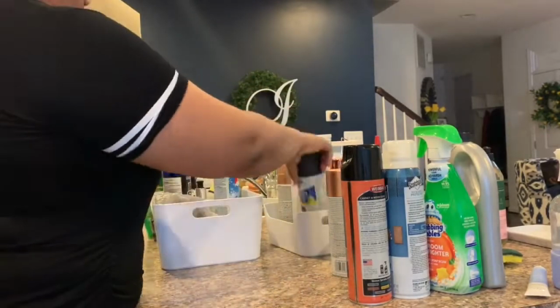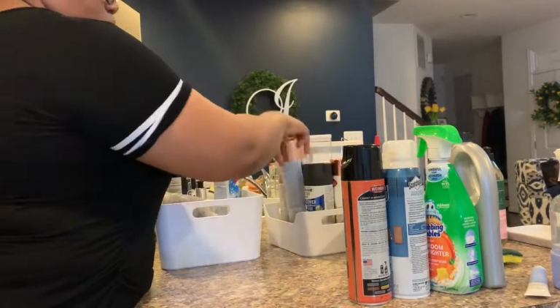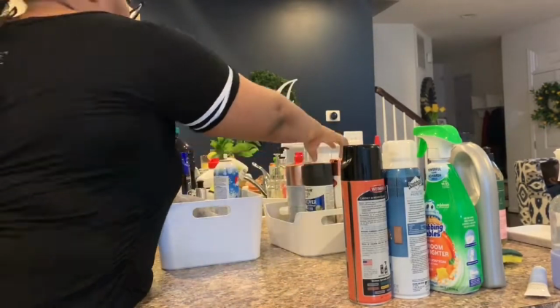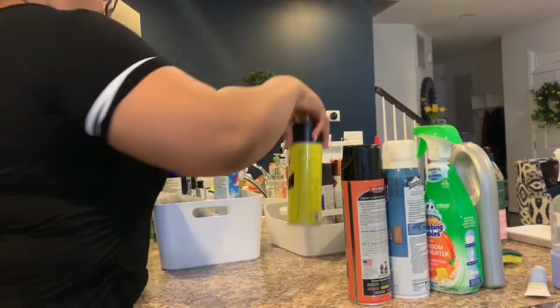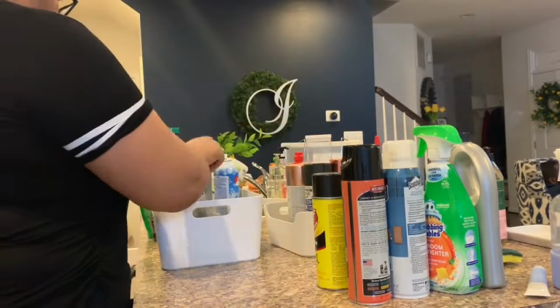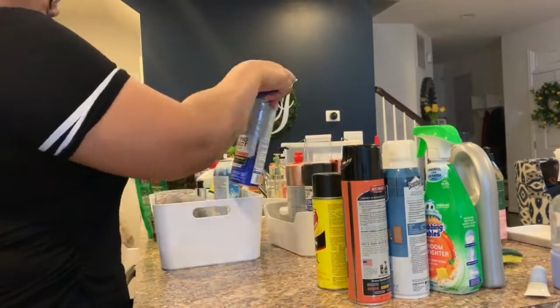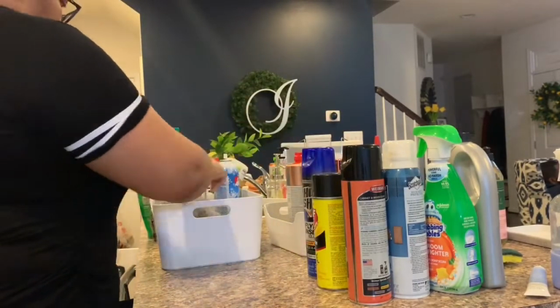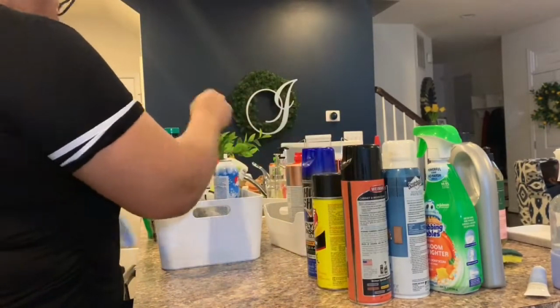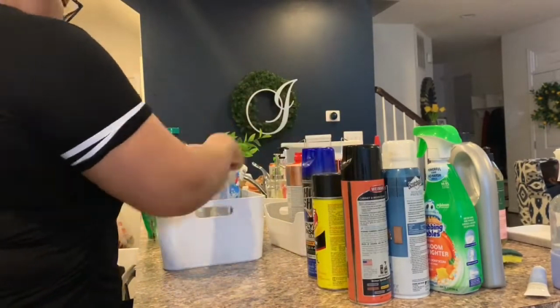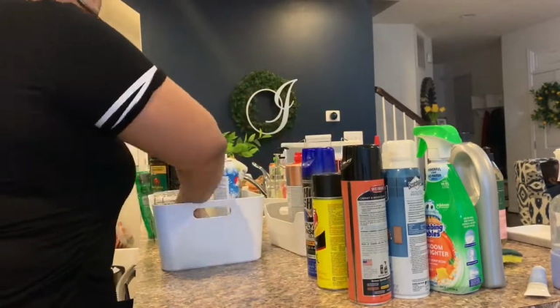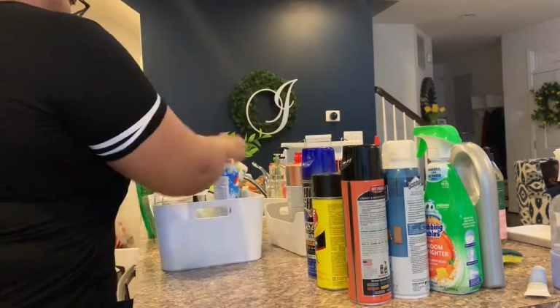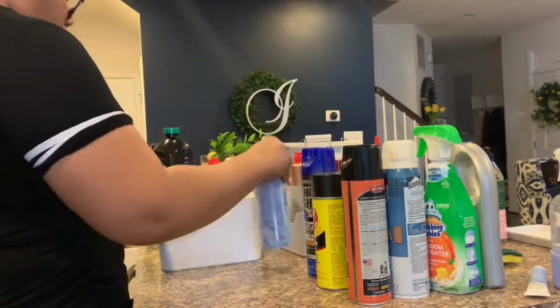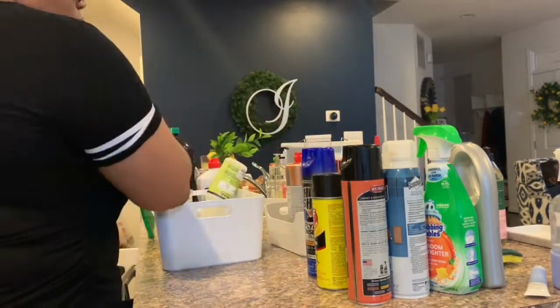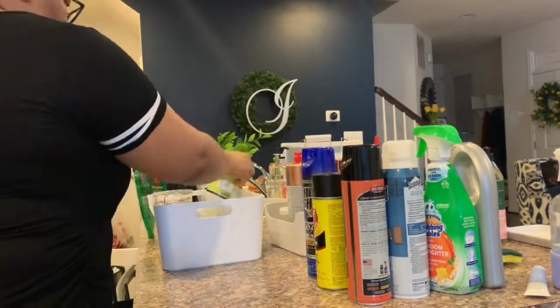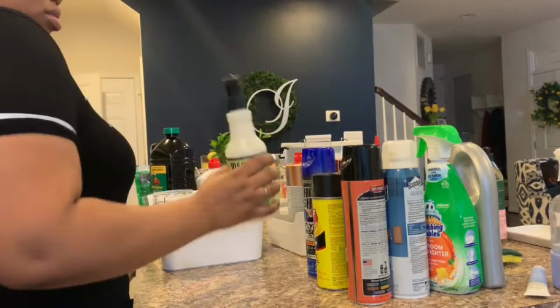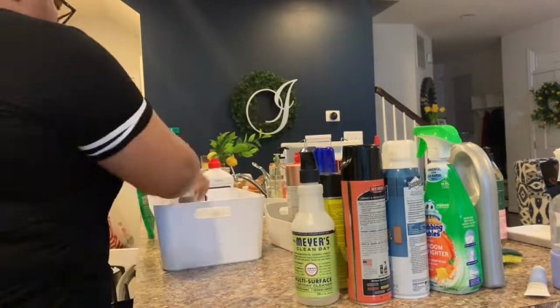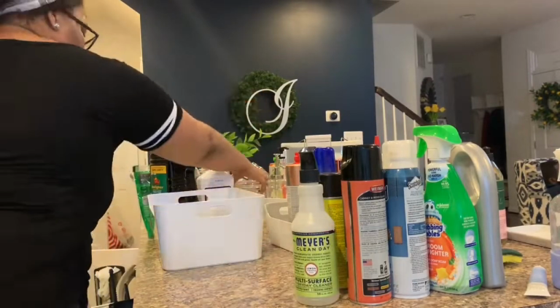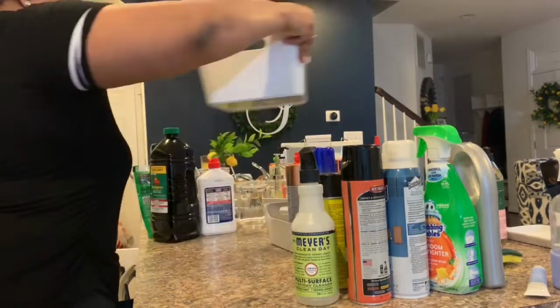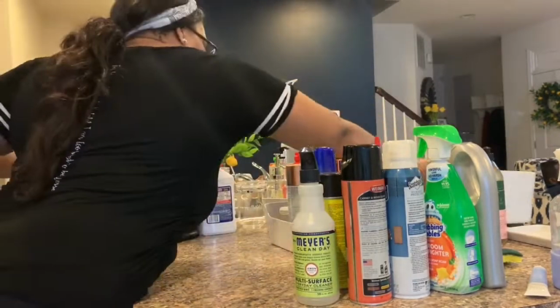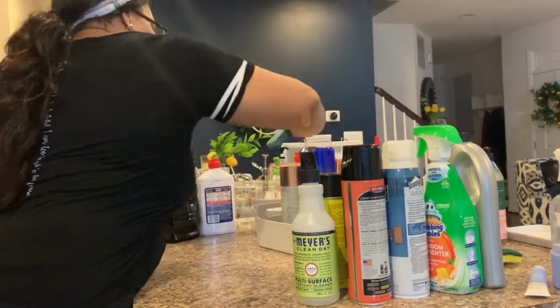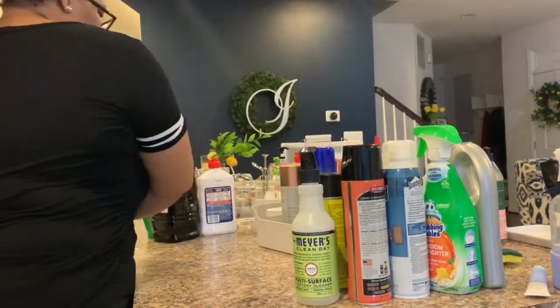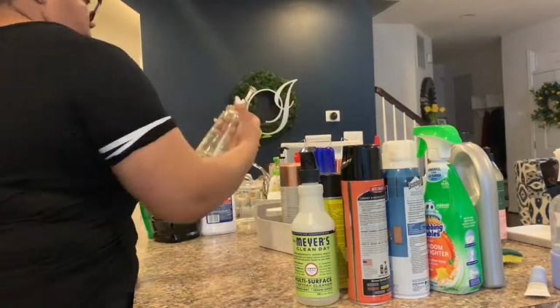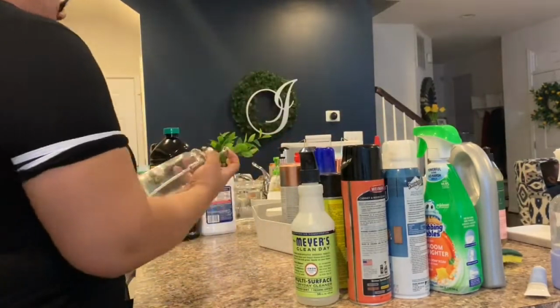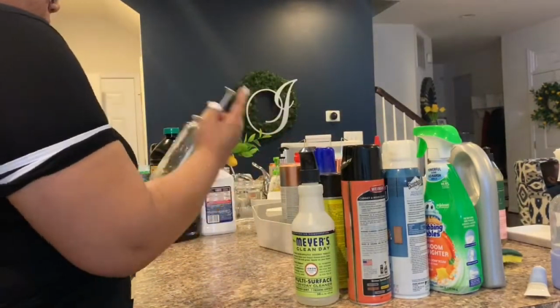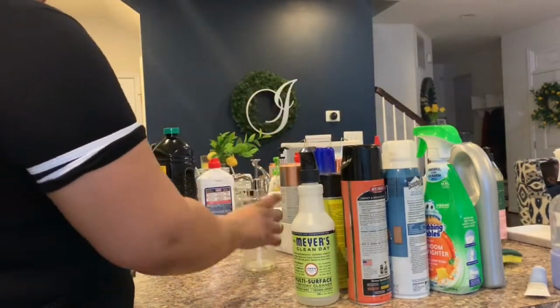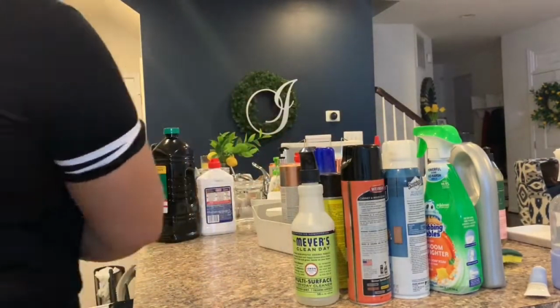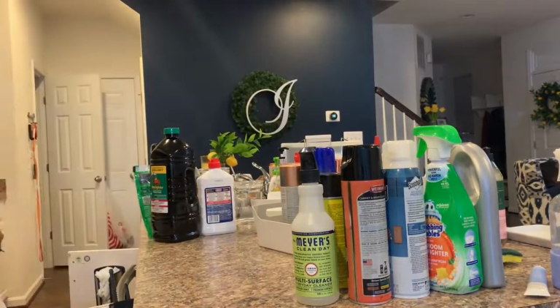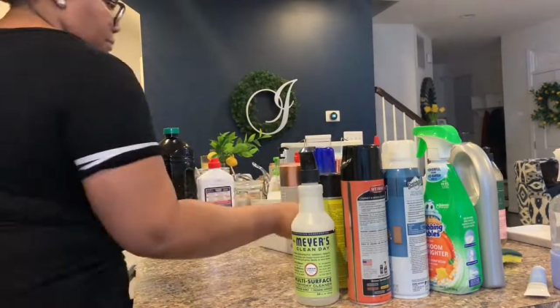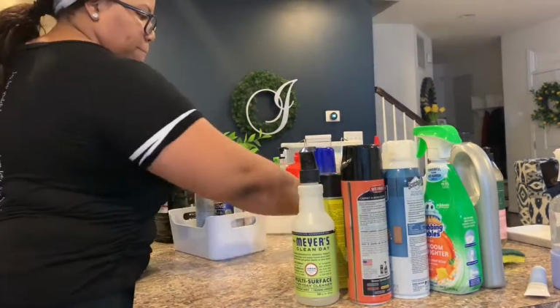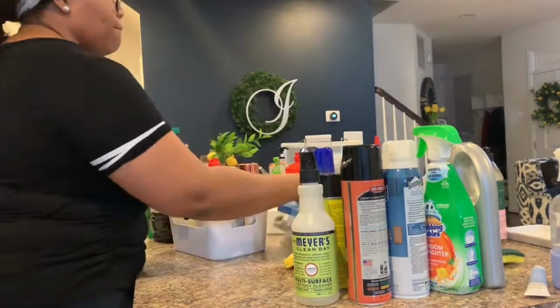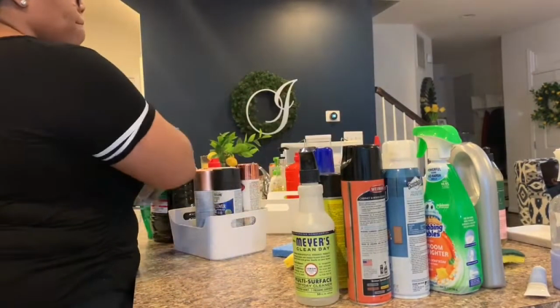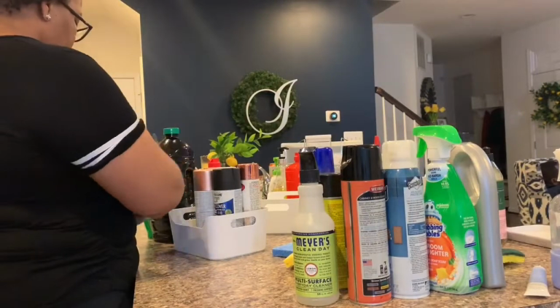Right here I have my handy-dandy garbage bag. I'm going through each of my products to see what's empty or doesn't have a top, throwing it away, and then grouping everything into specific categories.